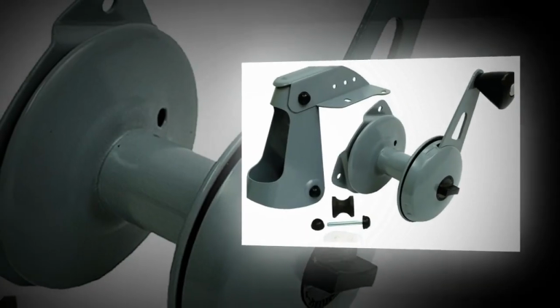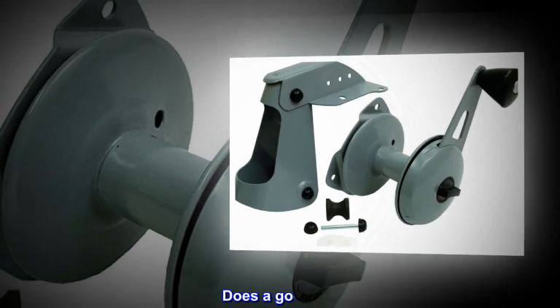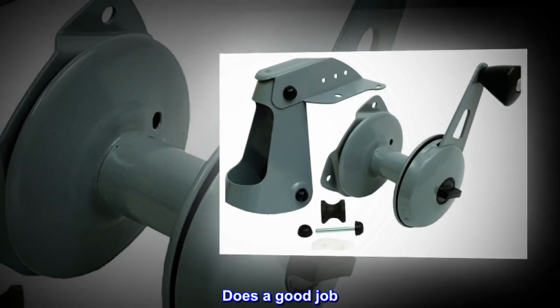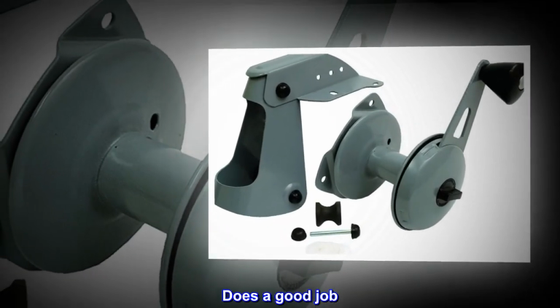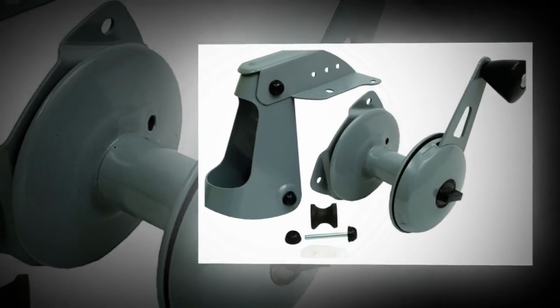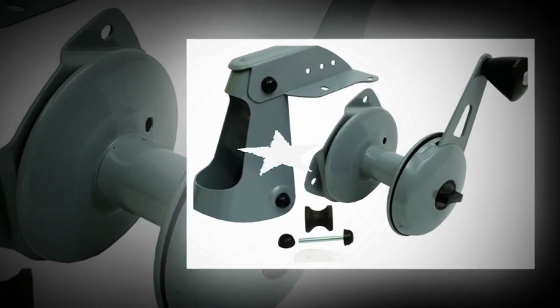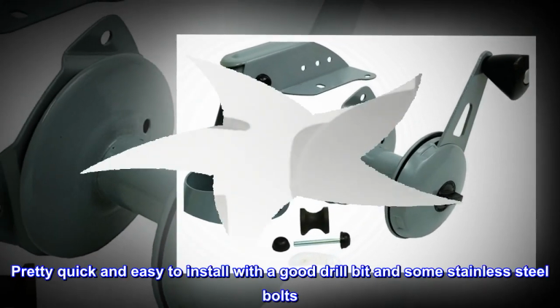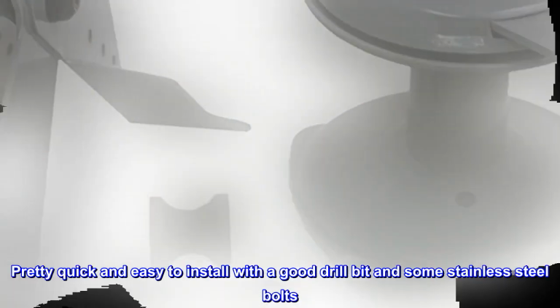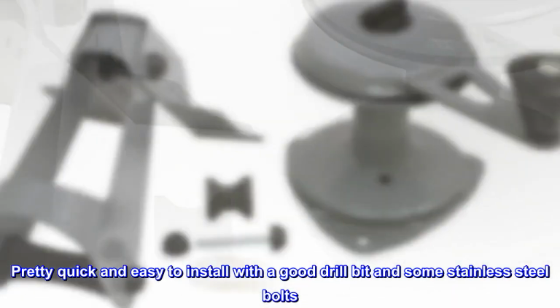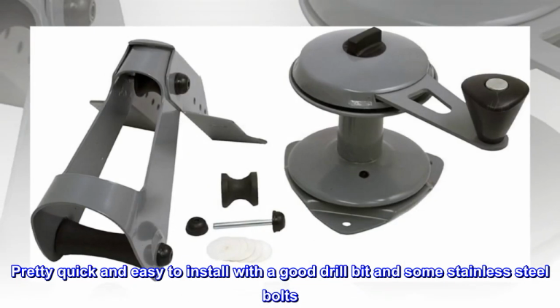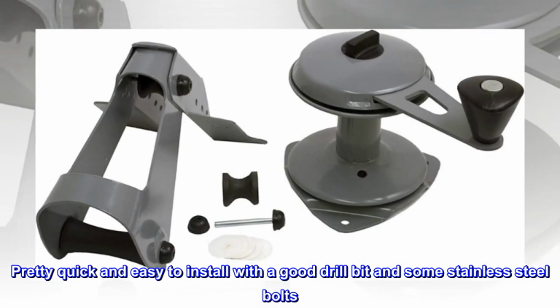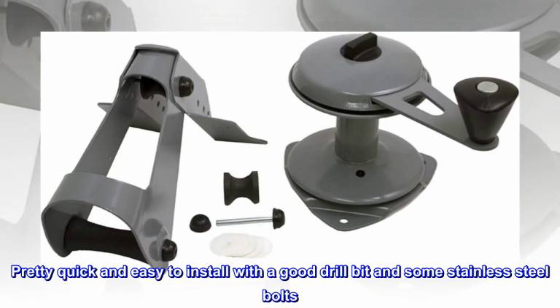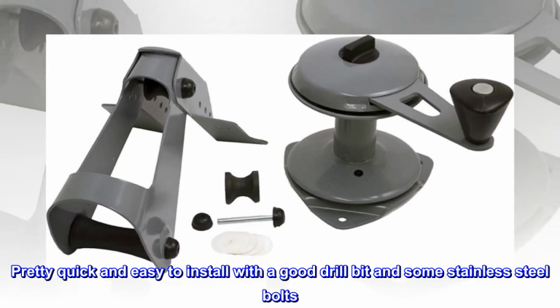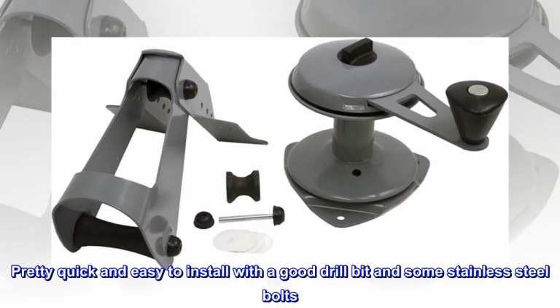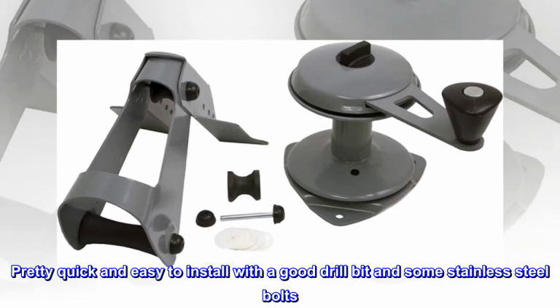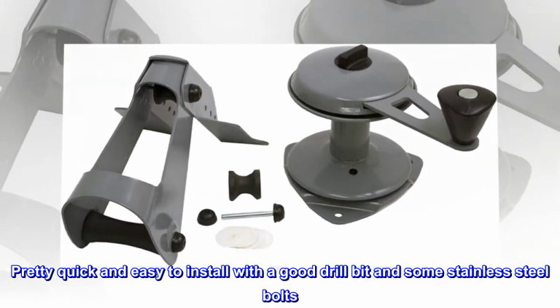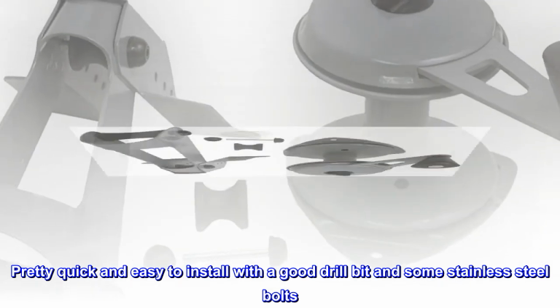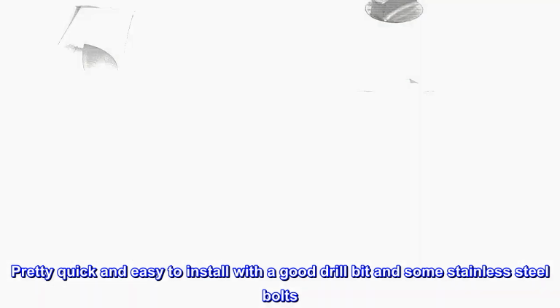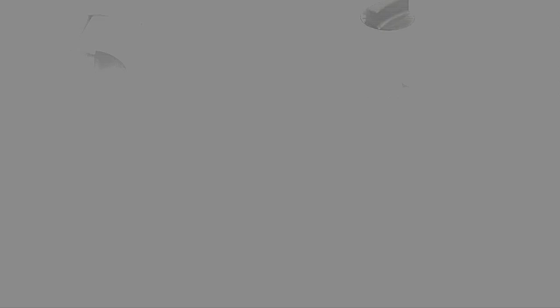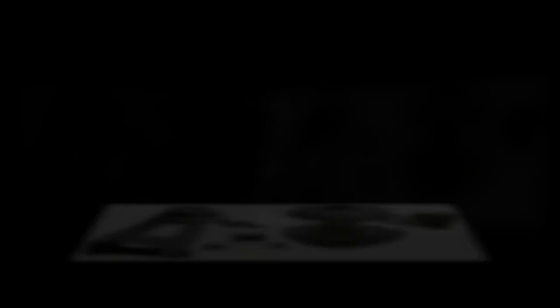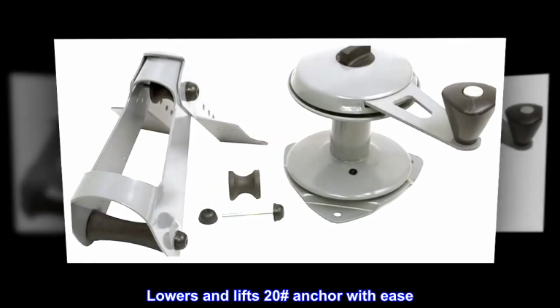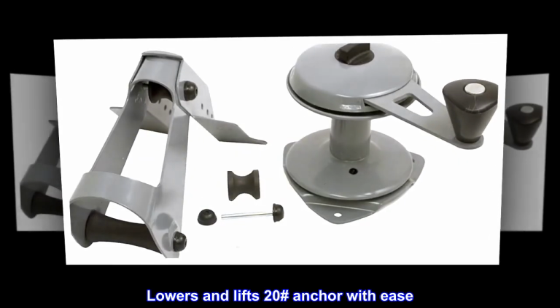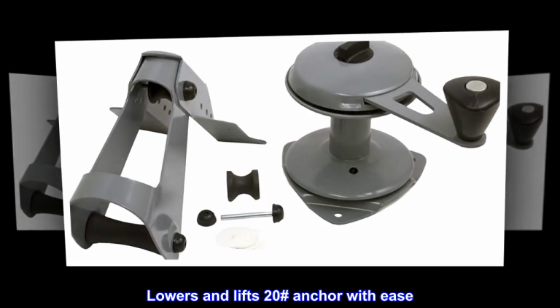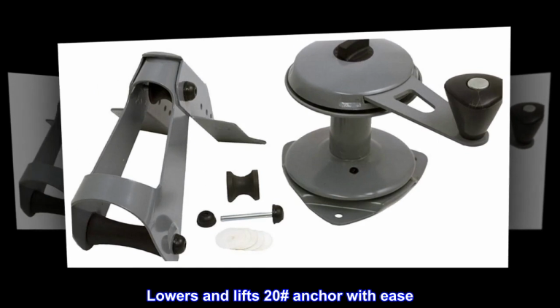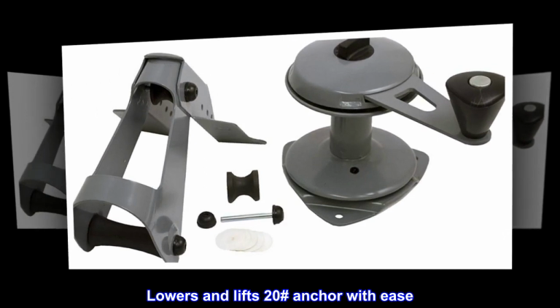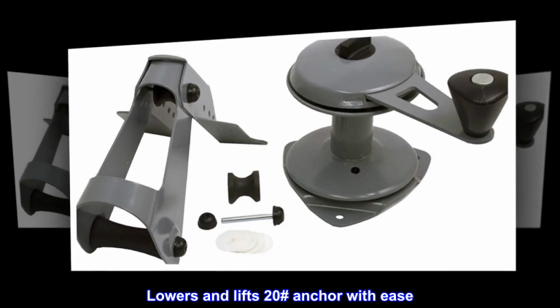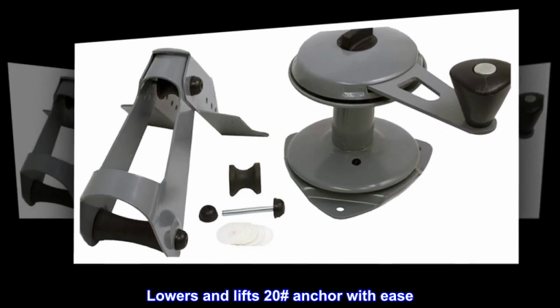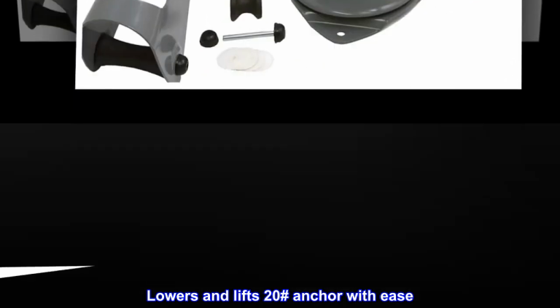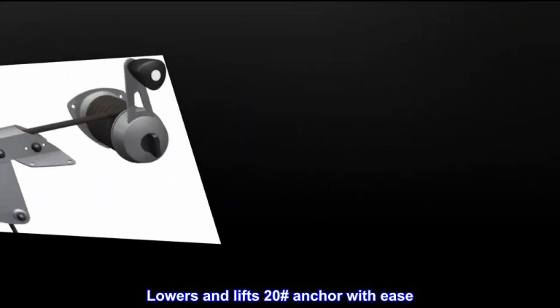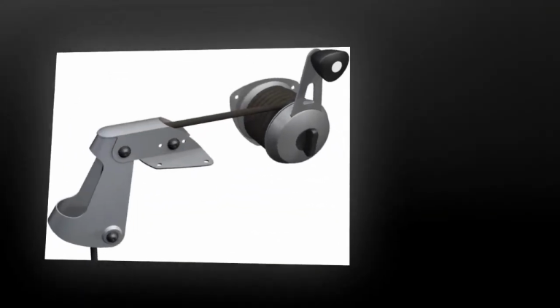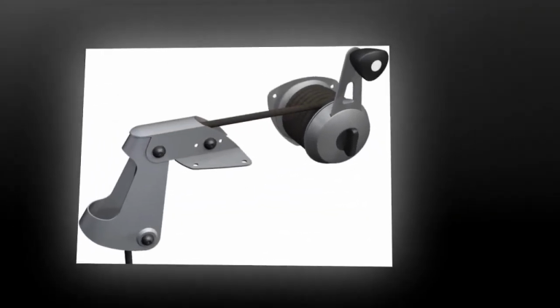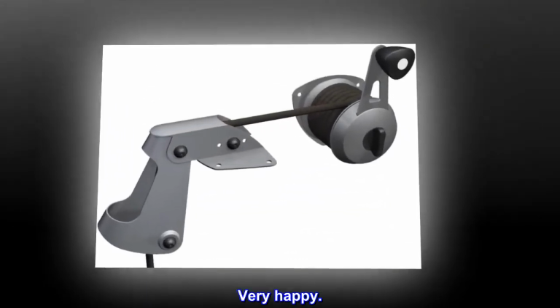Top reviews from the United States: Does a good job — pretty quick and easy to install with a good drill bit and some stainless steel bolts. Lowers and lifts a 20-pound anchor with ease. Very happy.